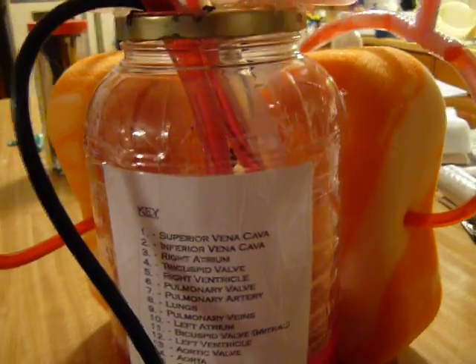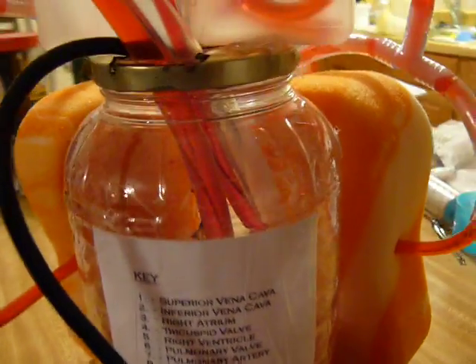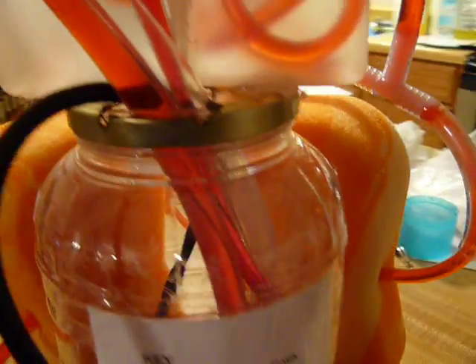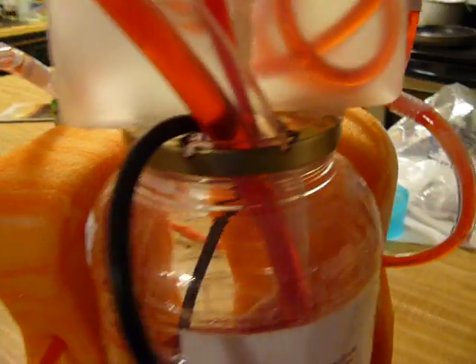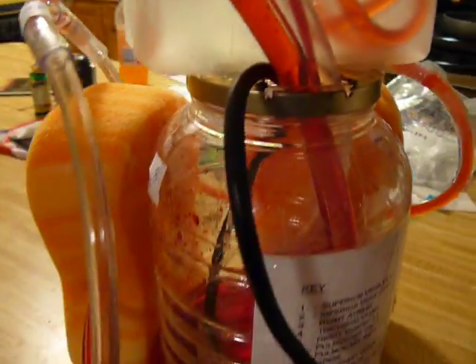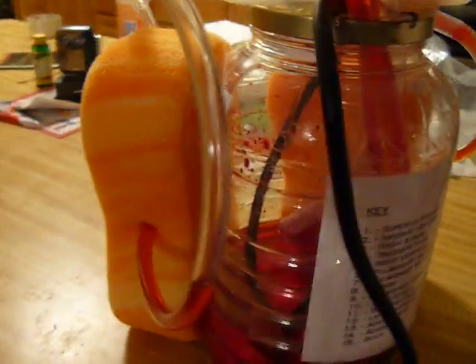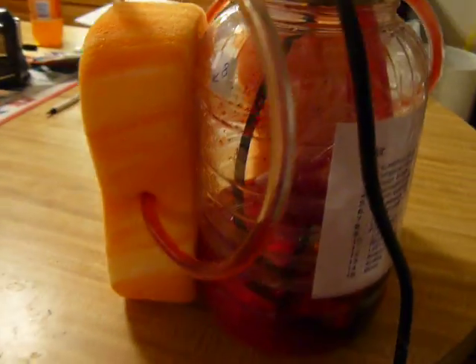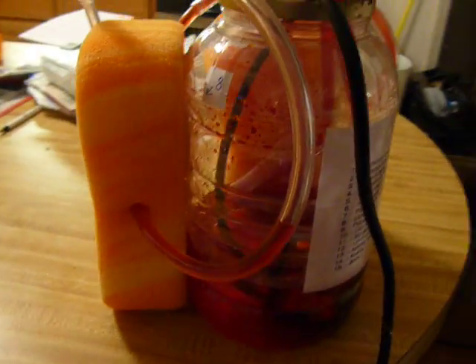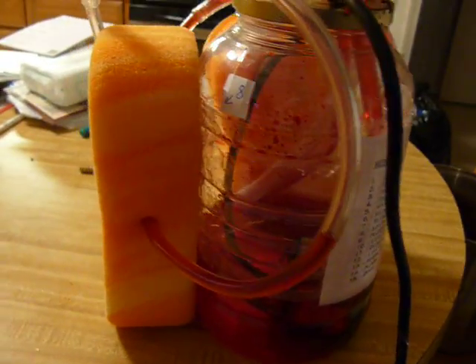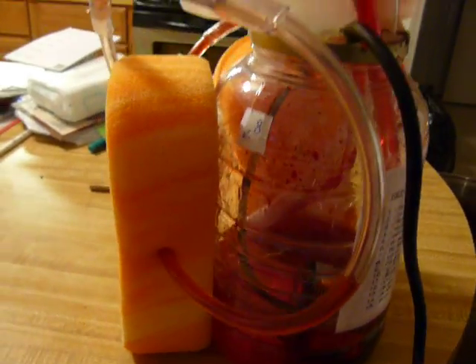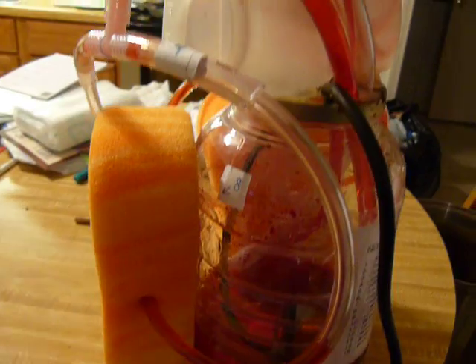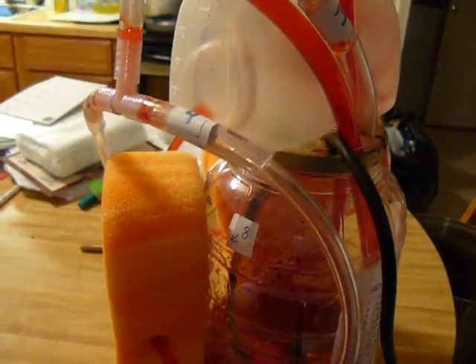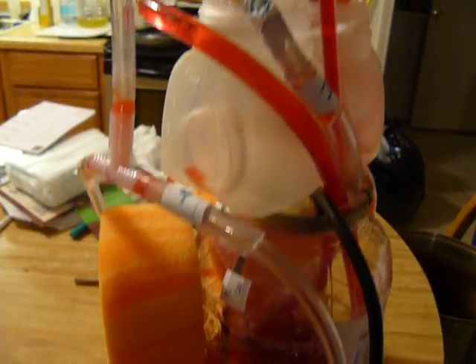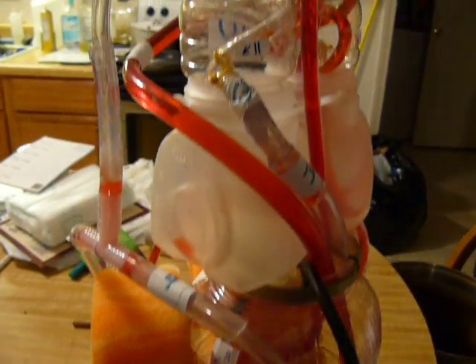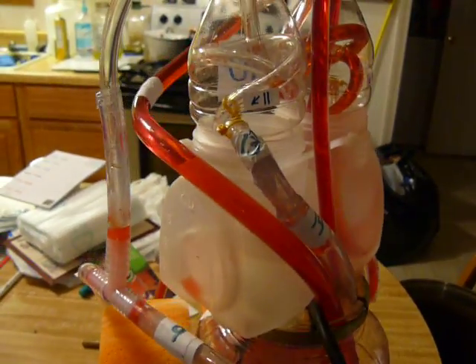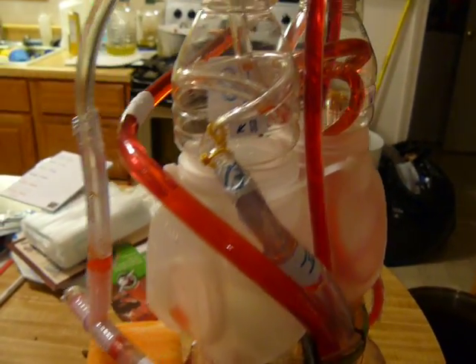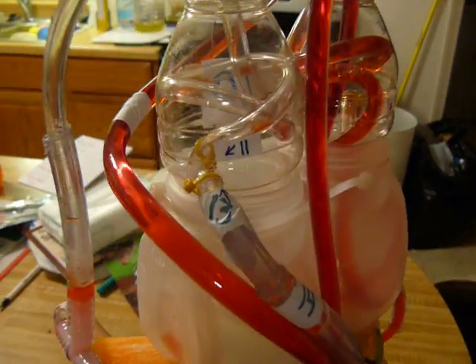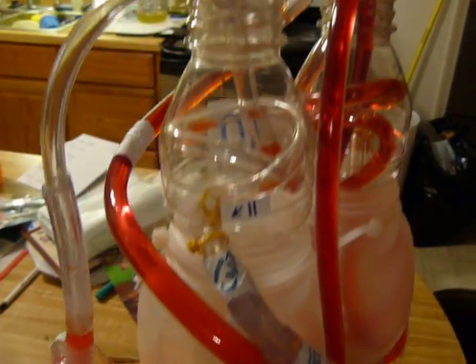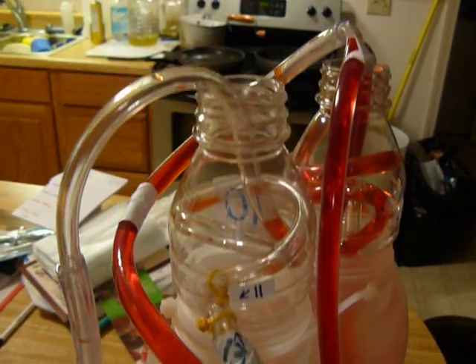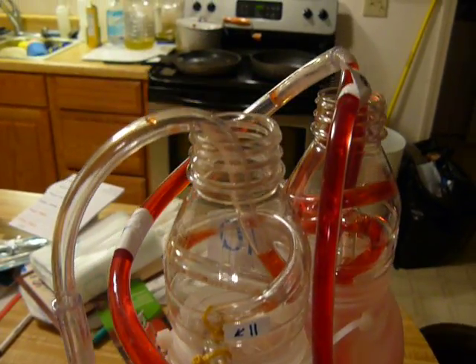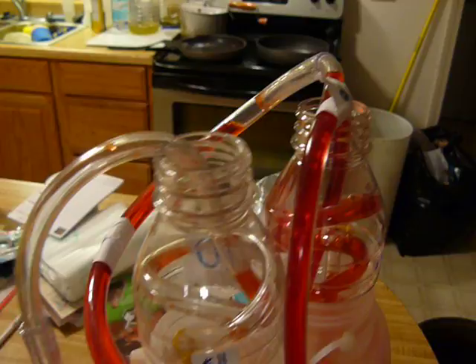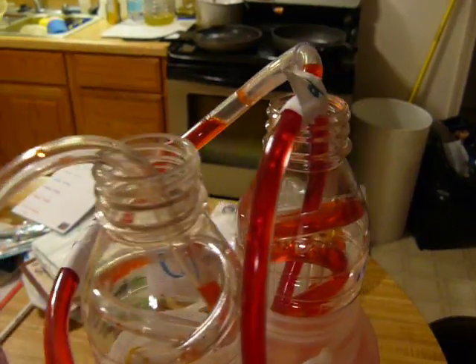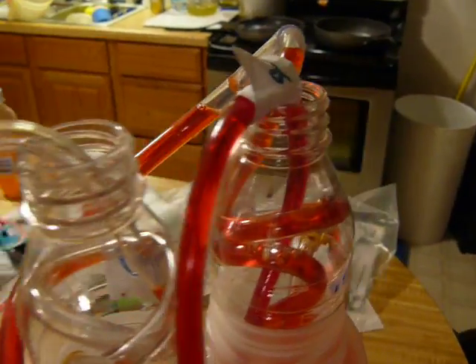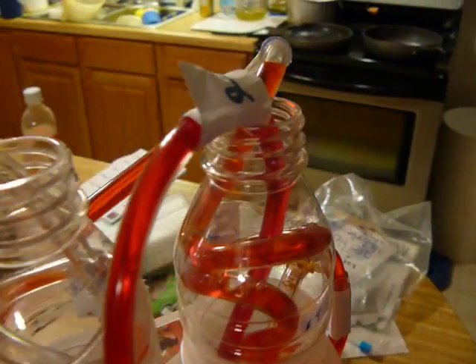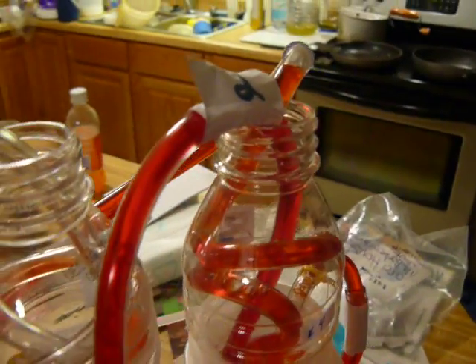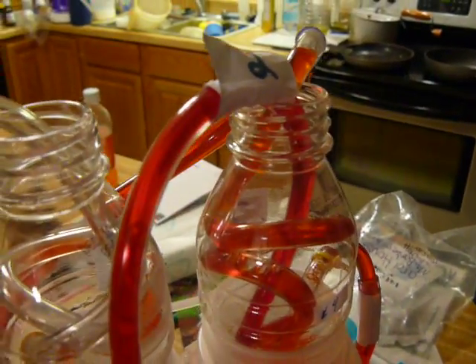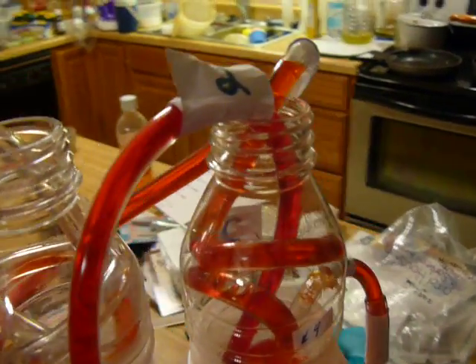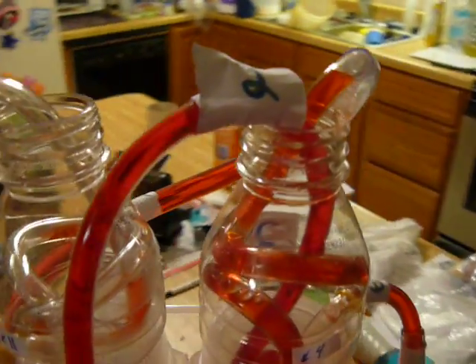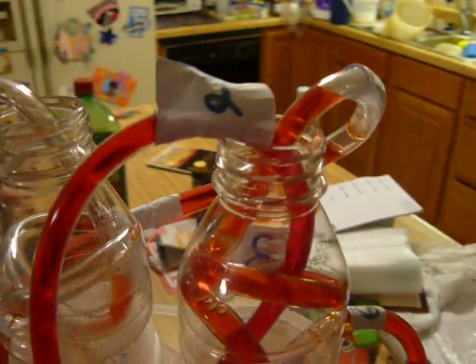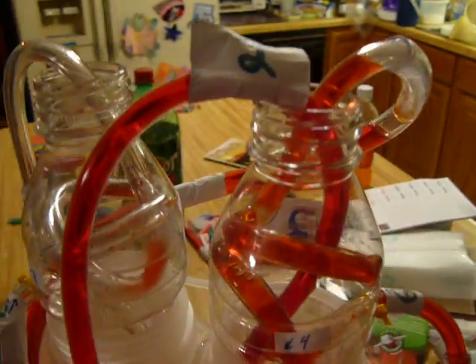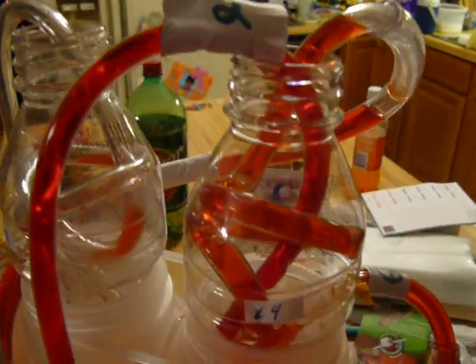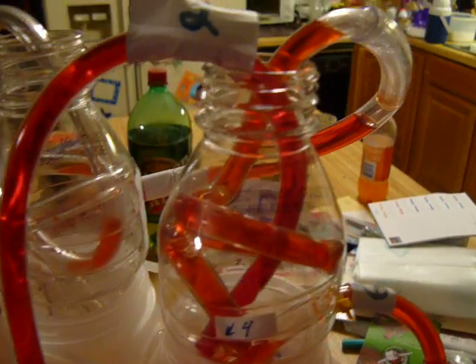This is a heart model I made for my medical diagnostics class. It had to show the complete blood flow and pump the blood through it.